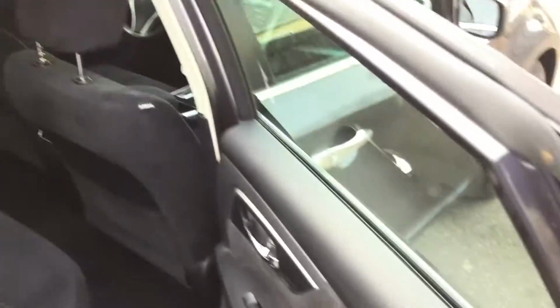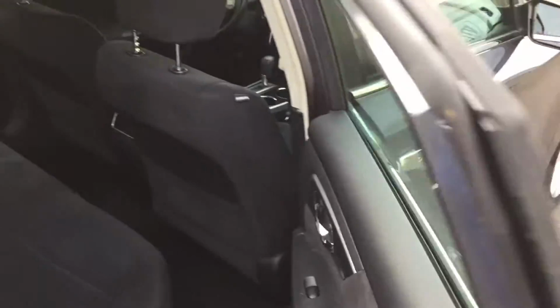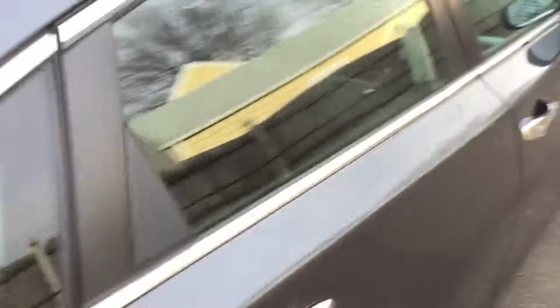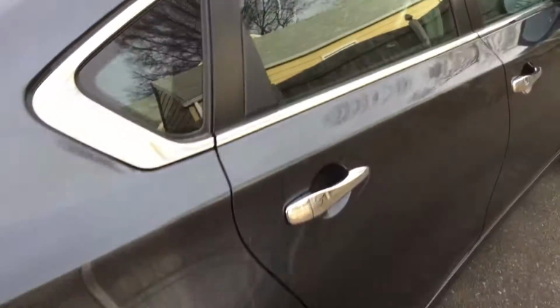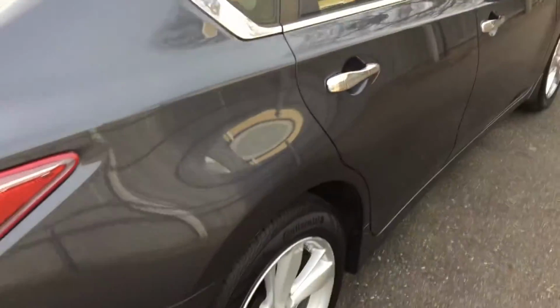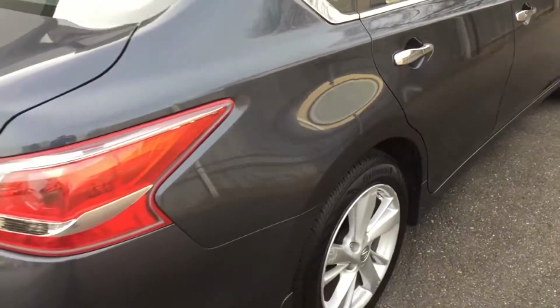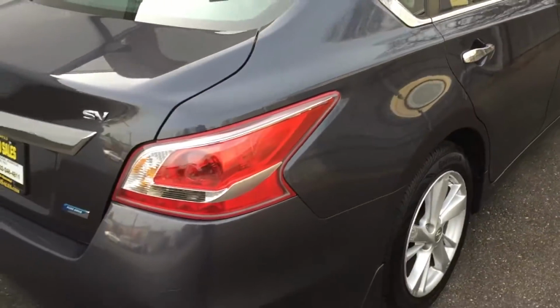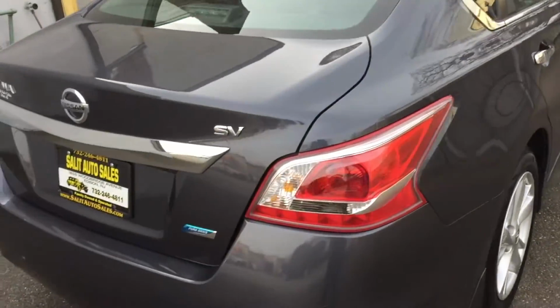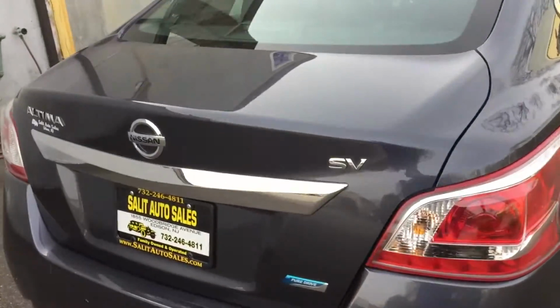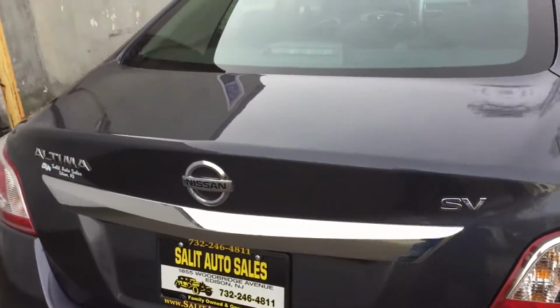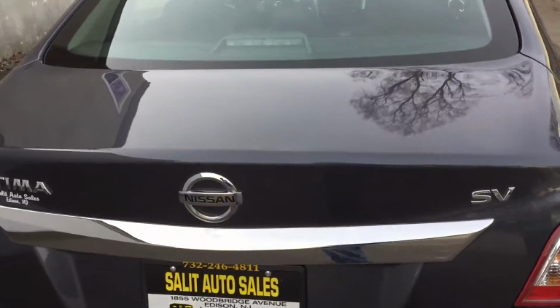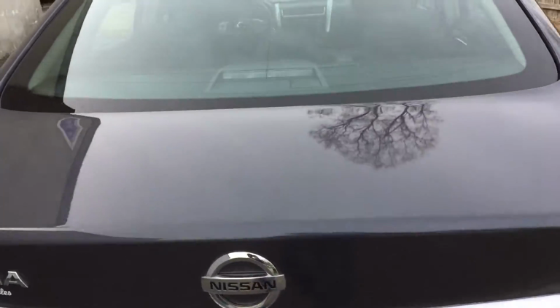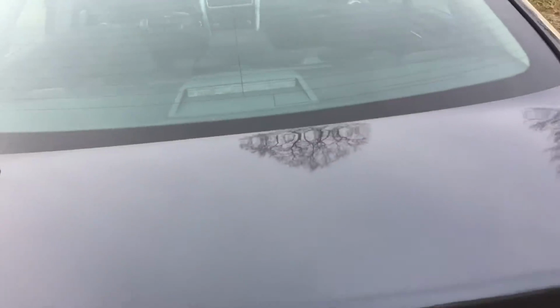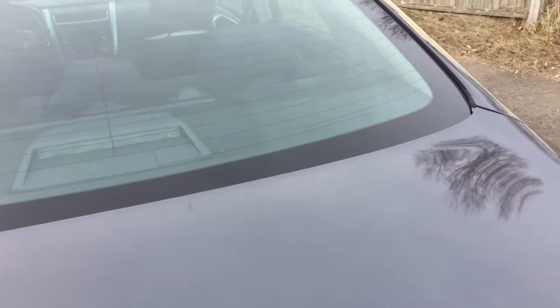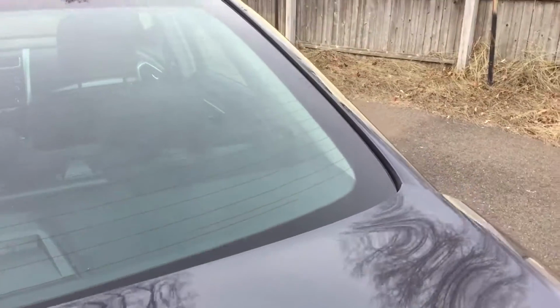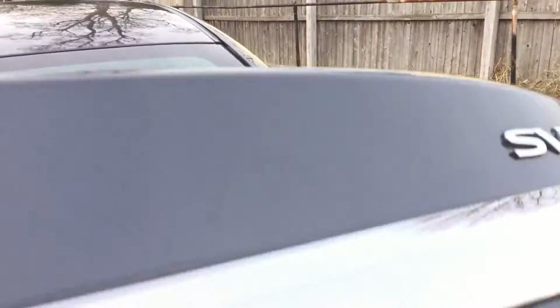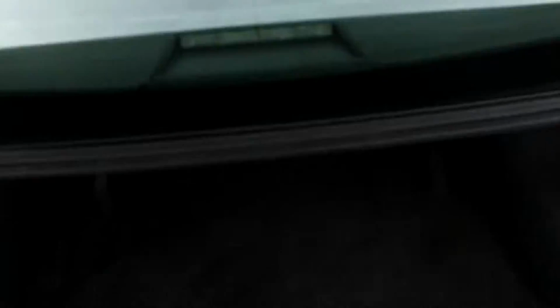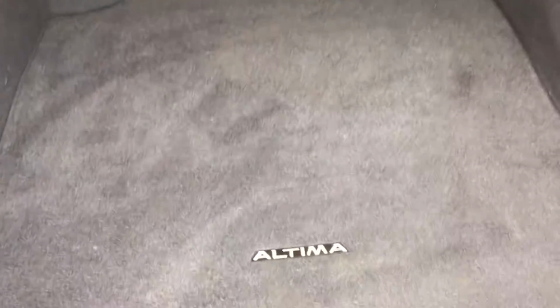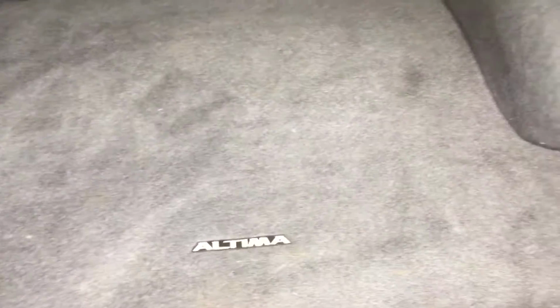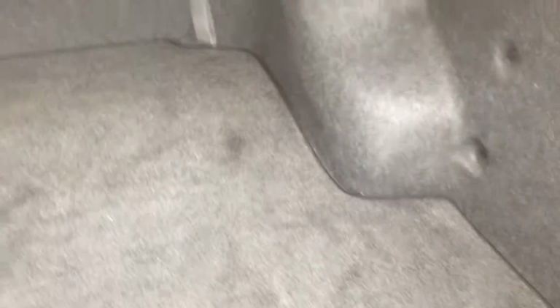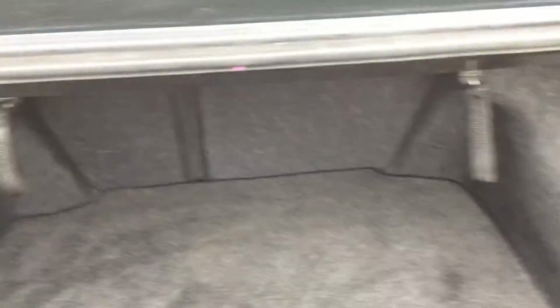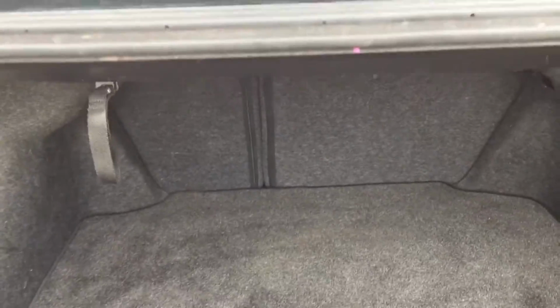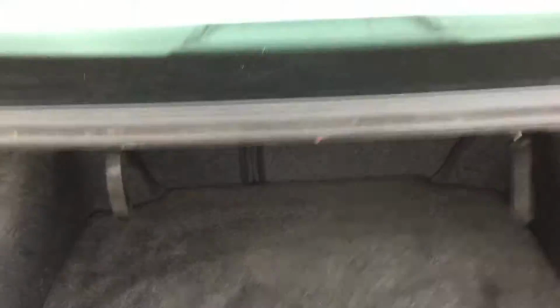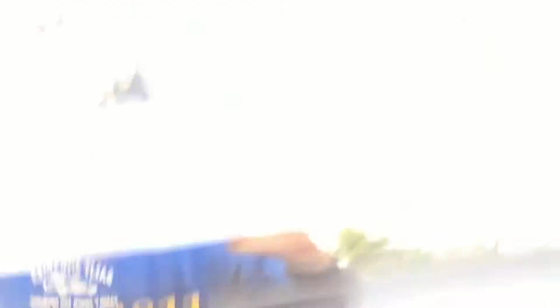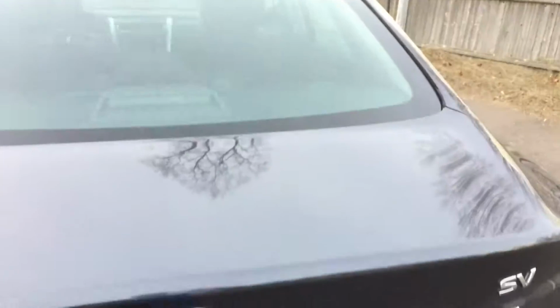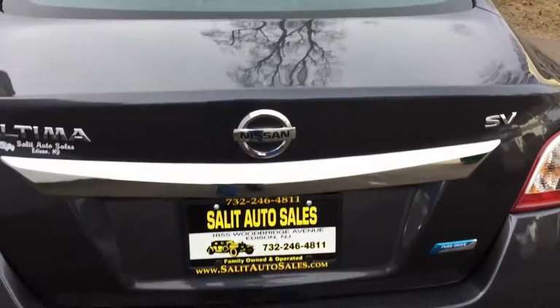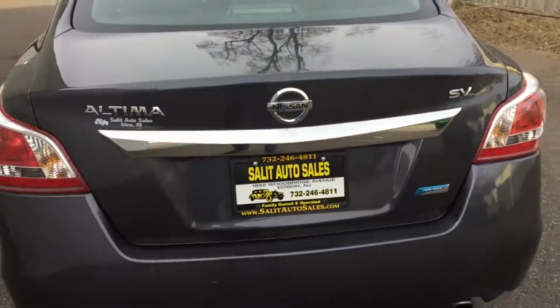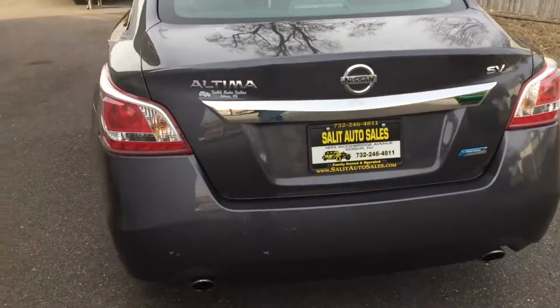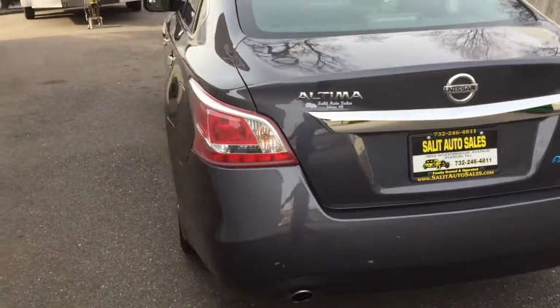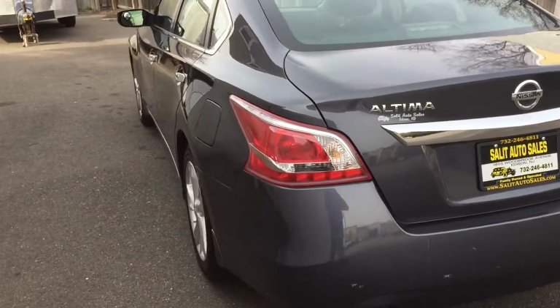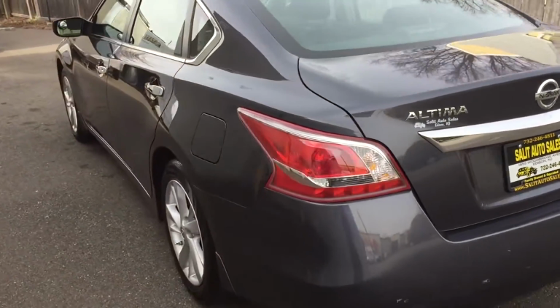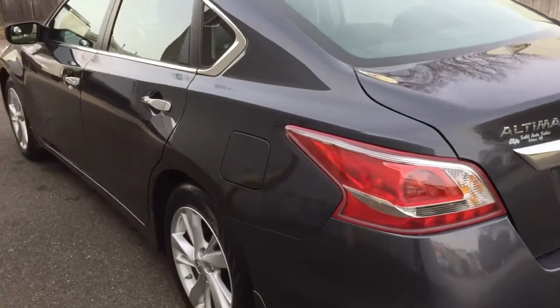Rear AC vents — I'm telling you, that stuff is great. Trust me. Let me pop the trunk for you for a second. Quite a large trunk. Seats do fall down if you need even more space. Dual exhaust.